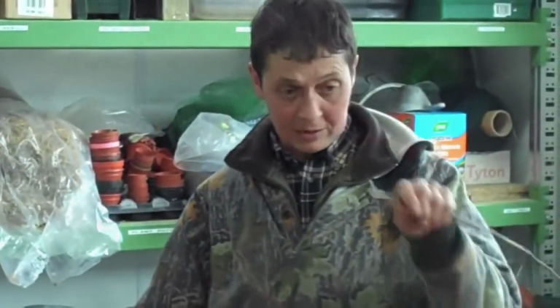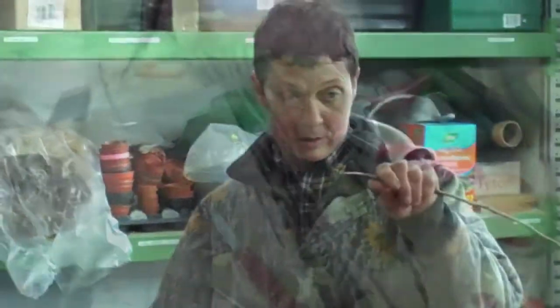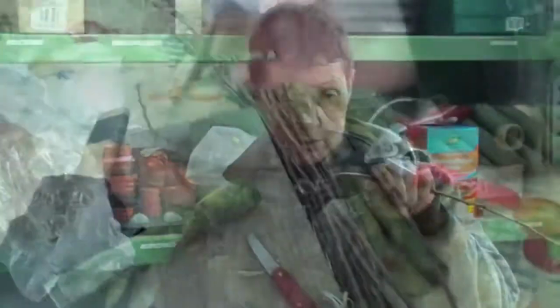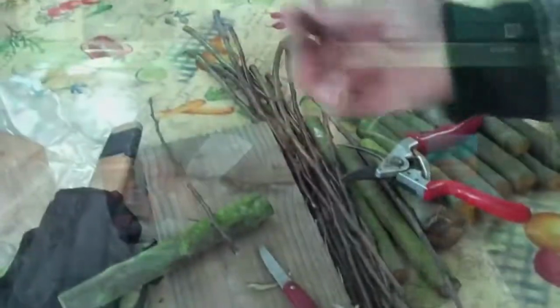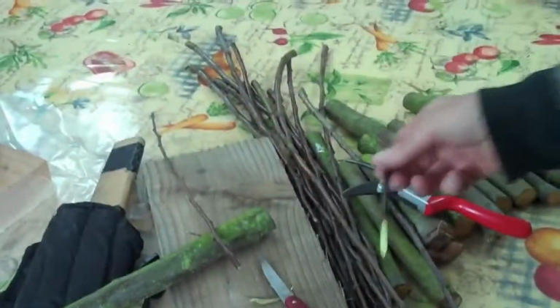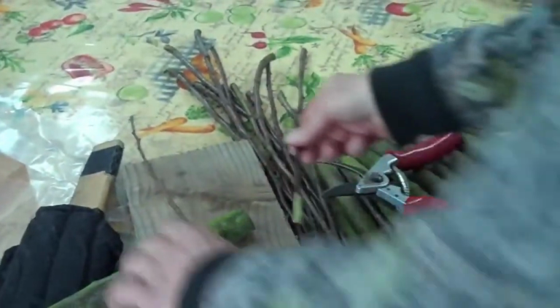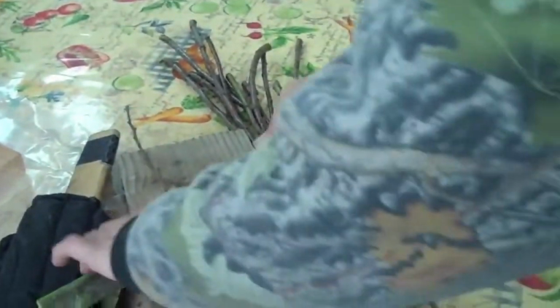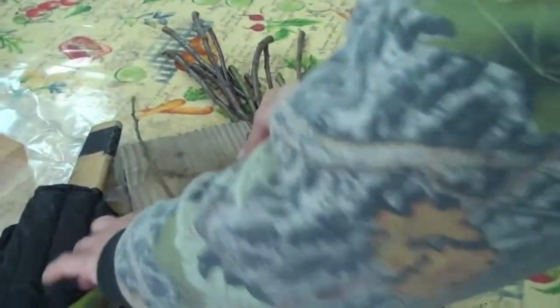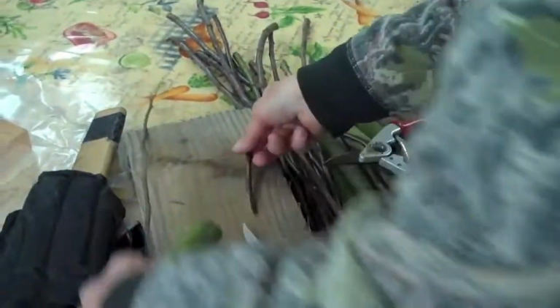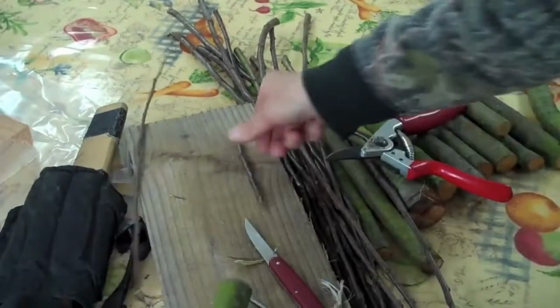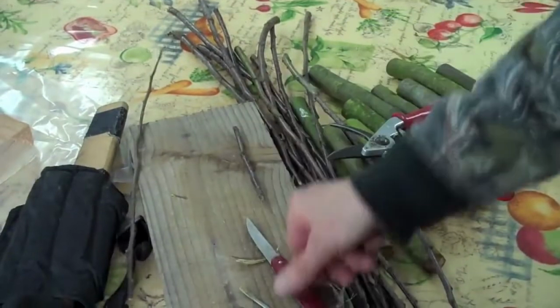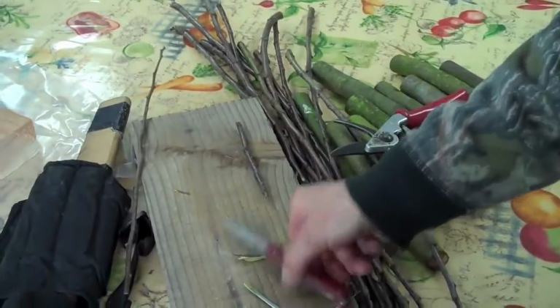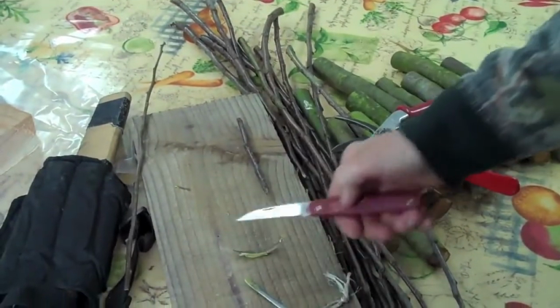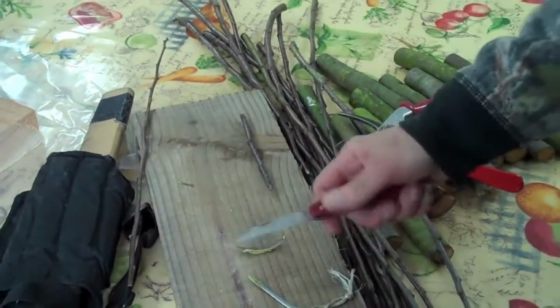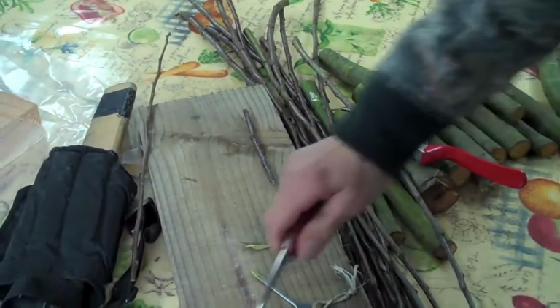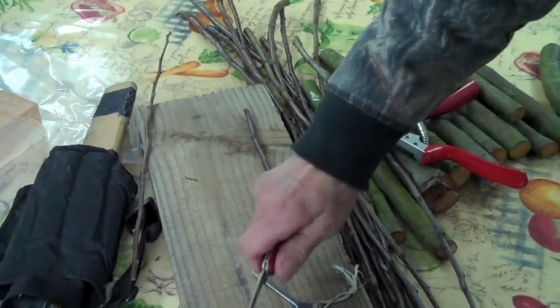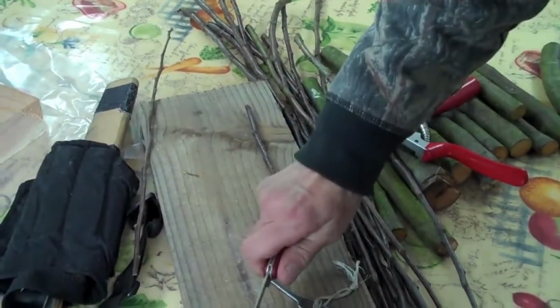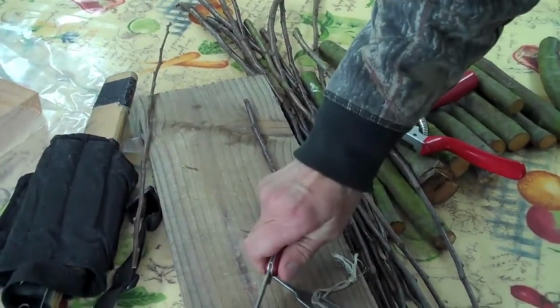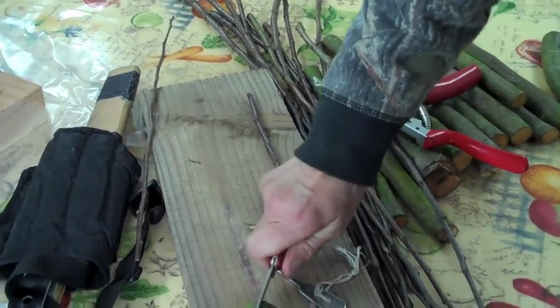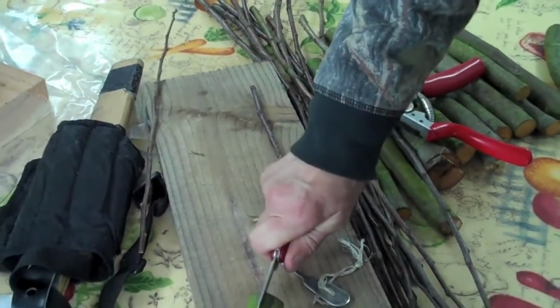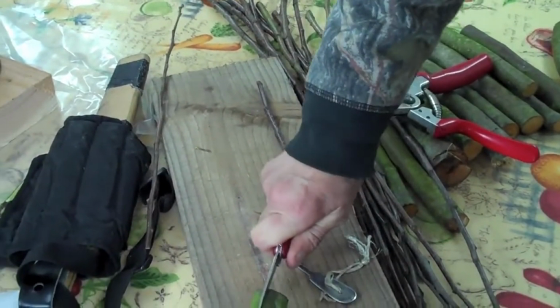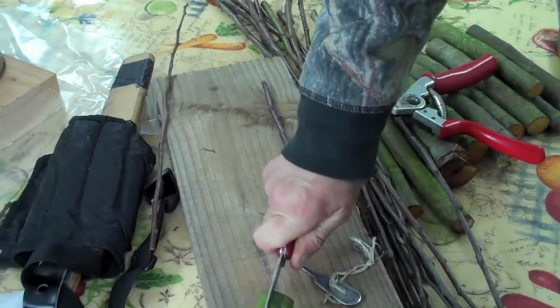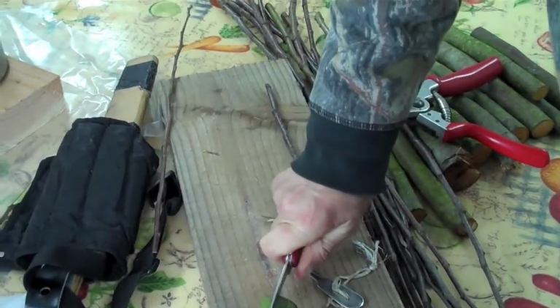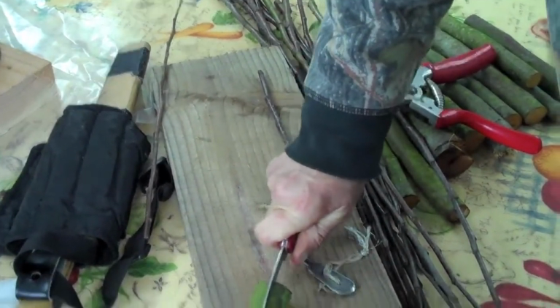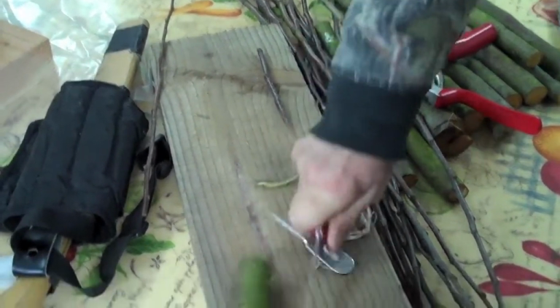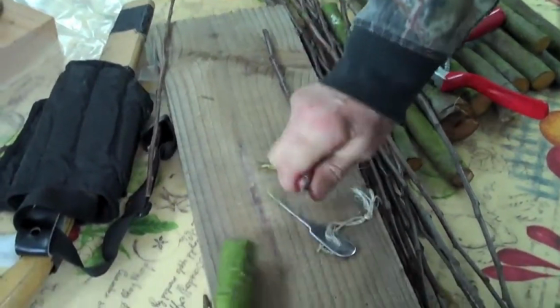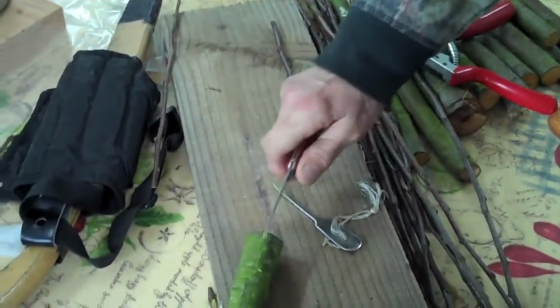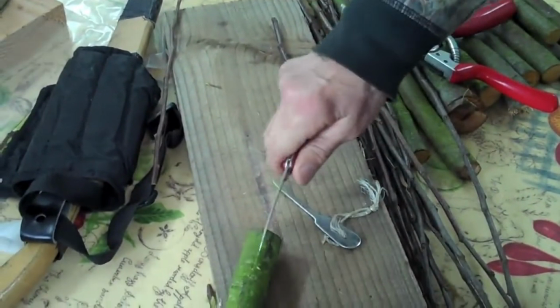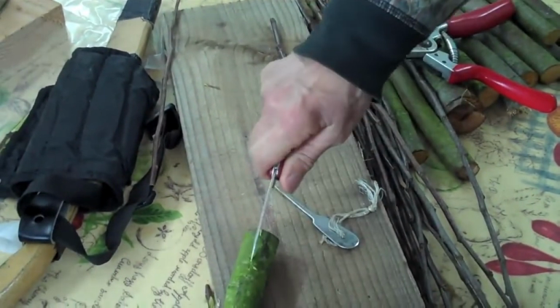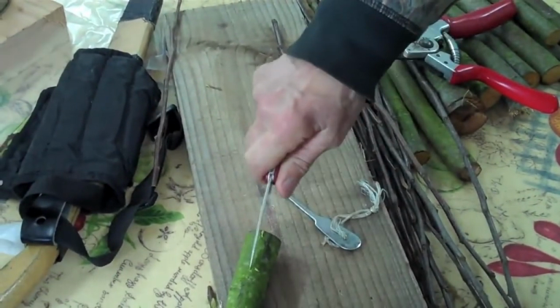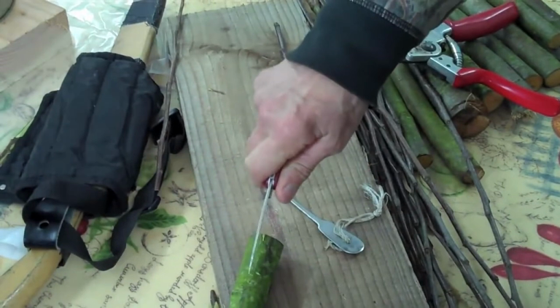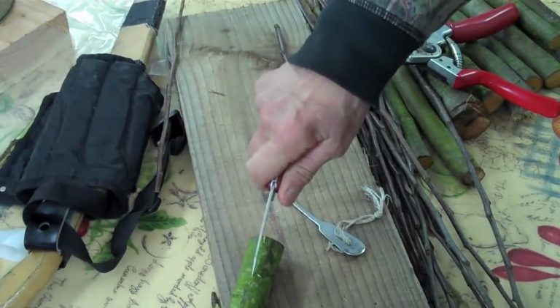That's the scion prepared like that. To prepare the stock, we just make a straight cut into the bark, like that.